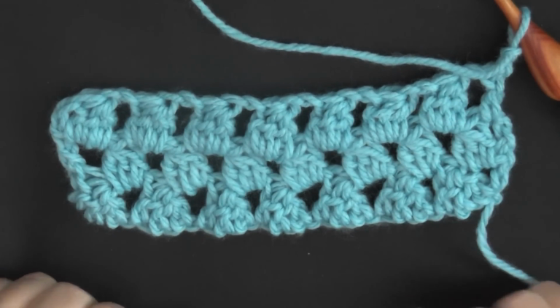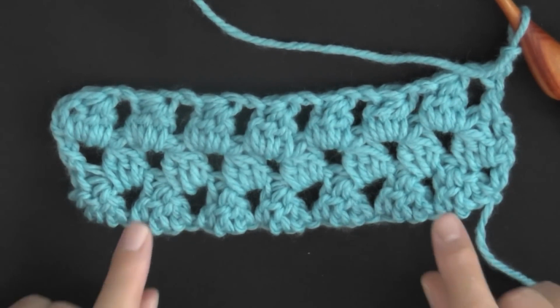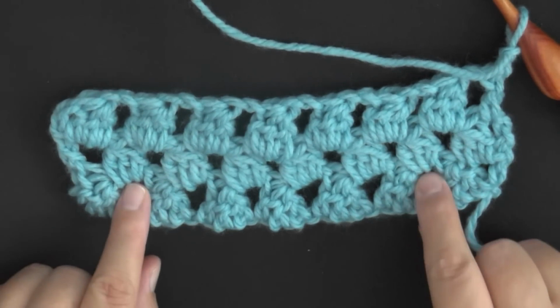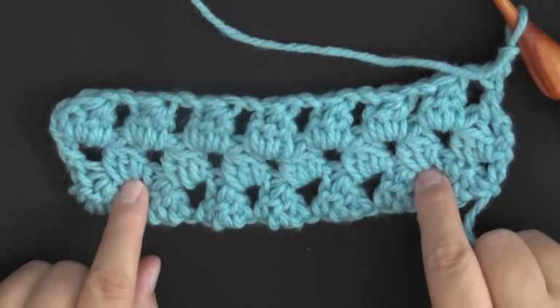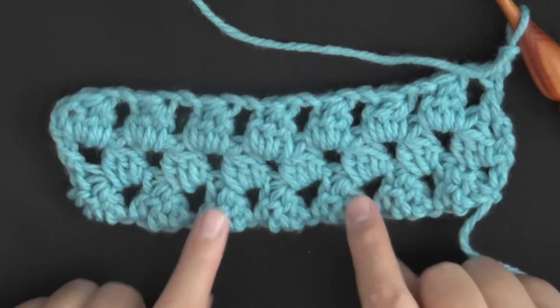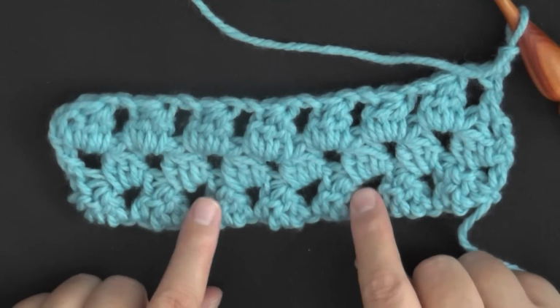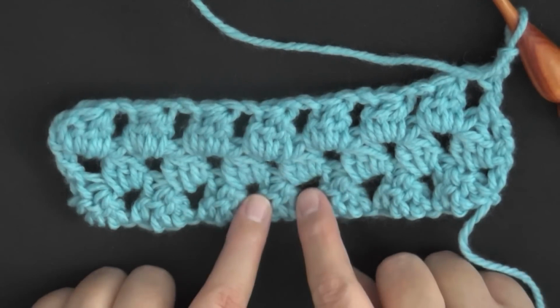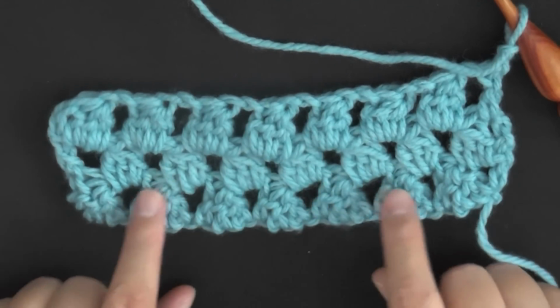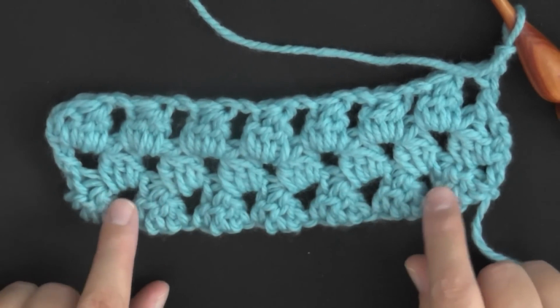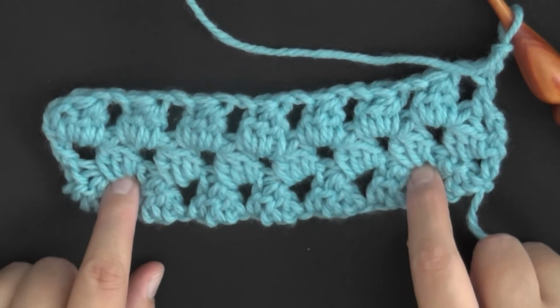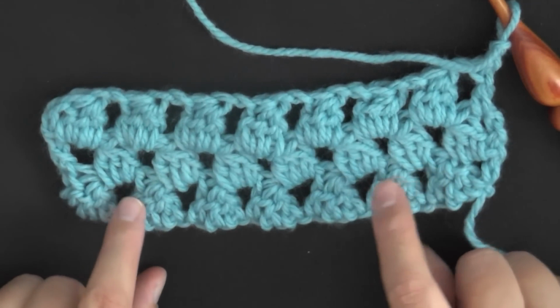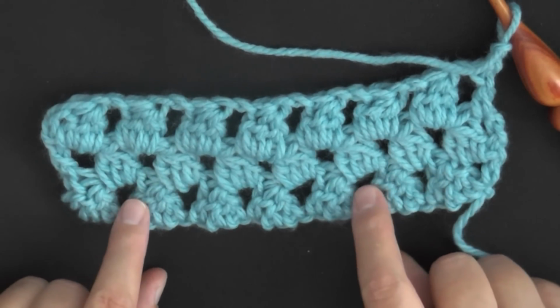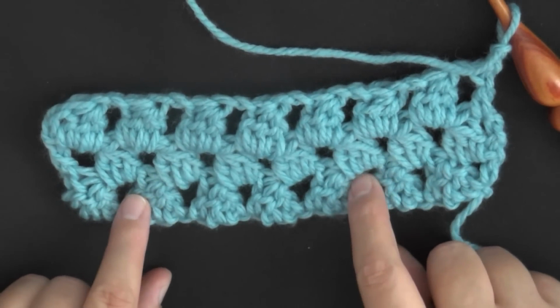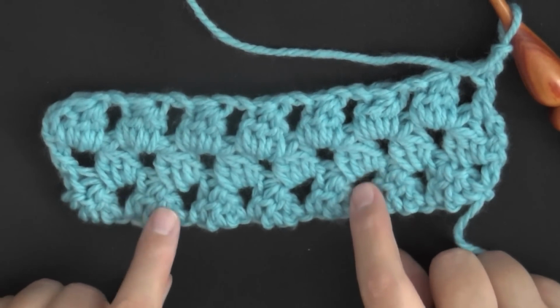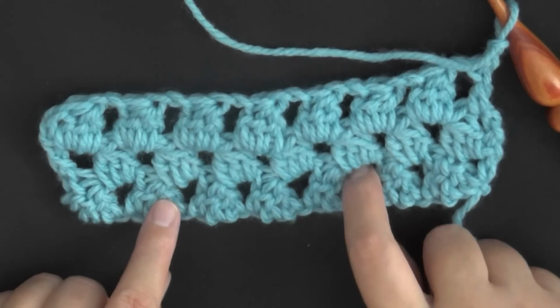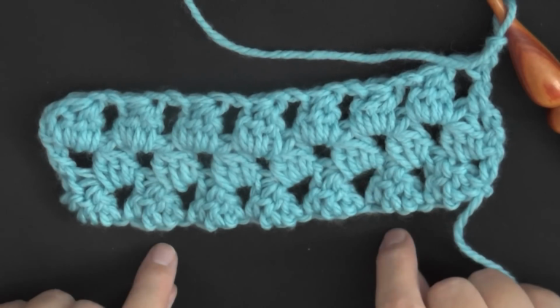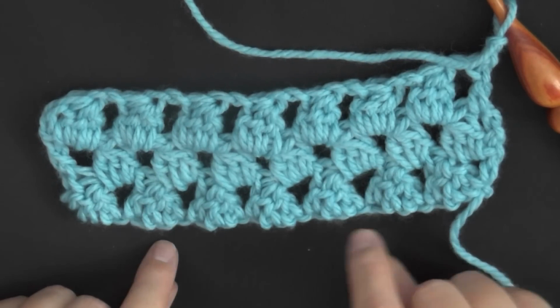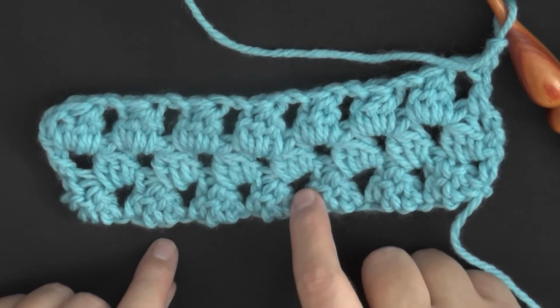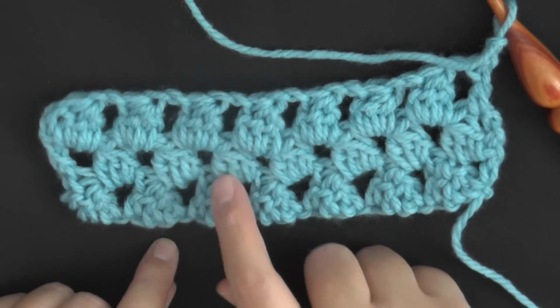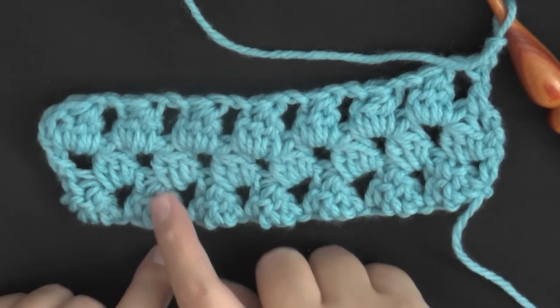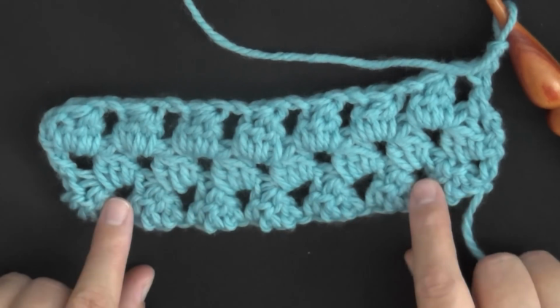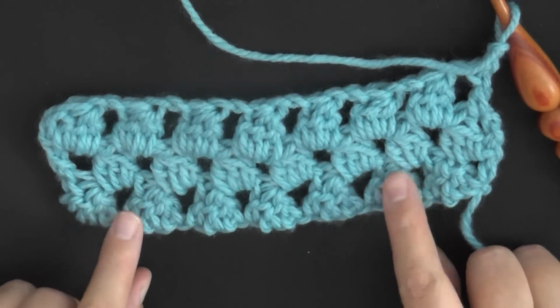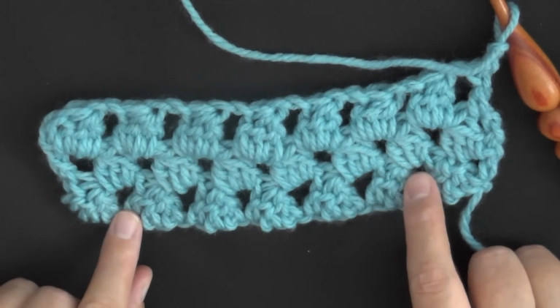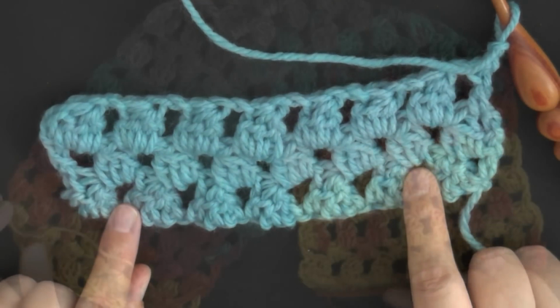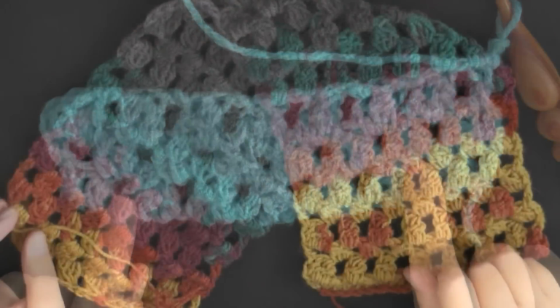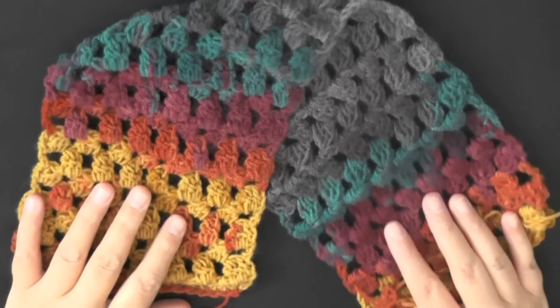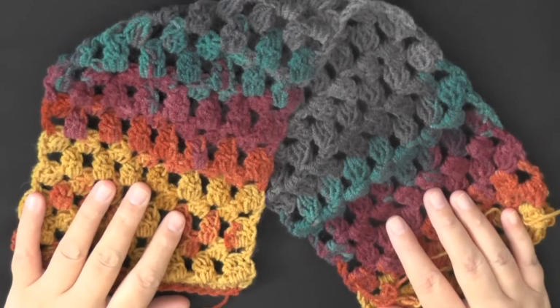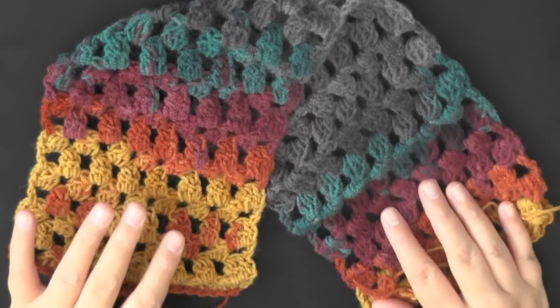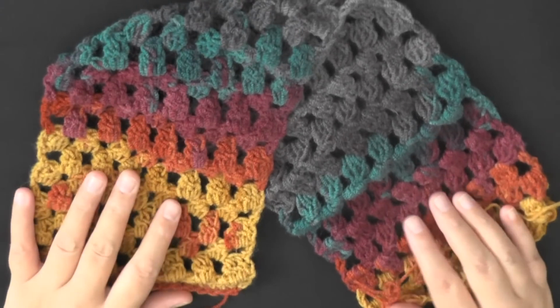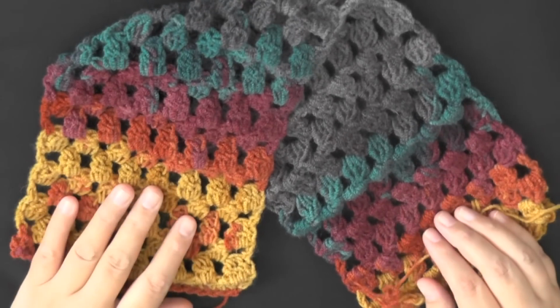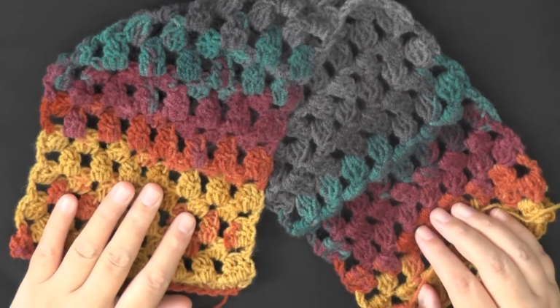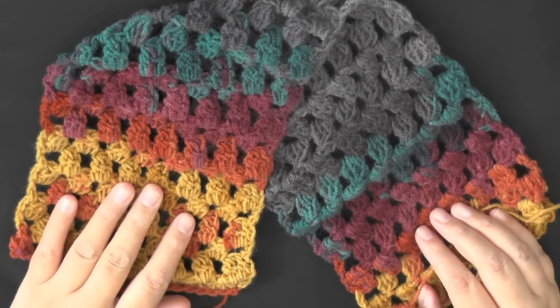These big spaces on the very first row you did — you can add fringe using those, and I bet it would look really nice. And that's it — that's how you make the Granny Tiers Scarf.